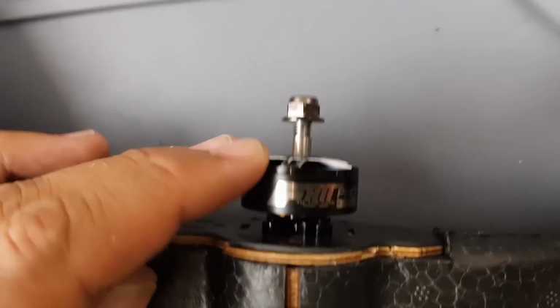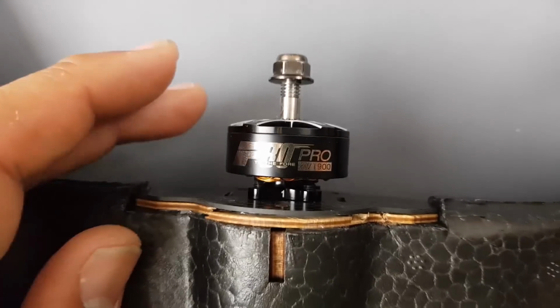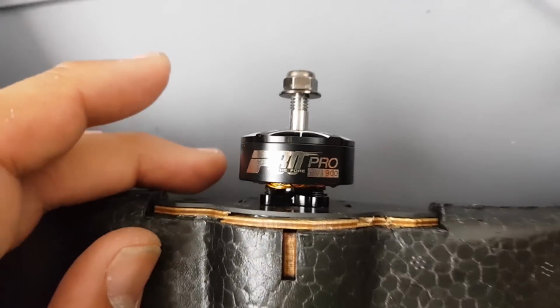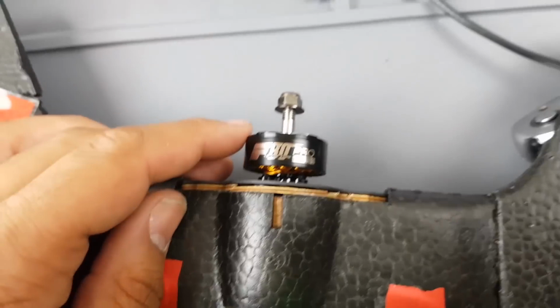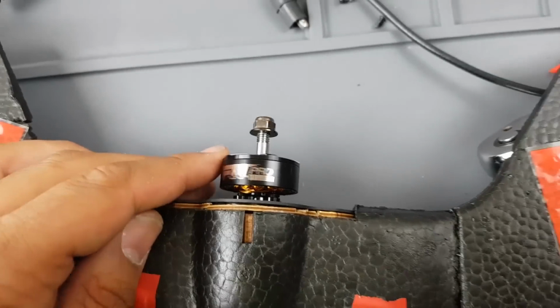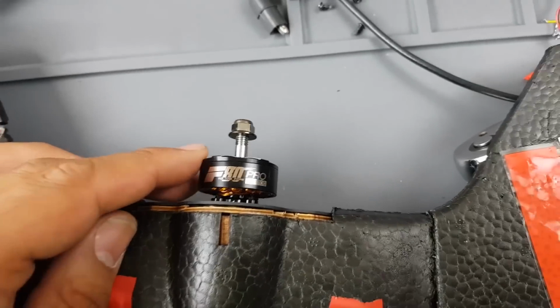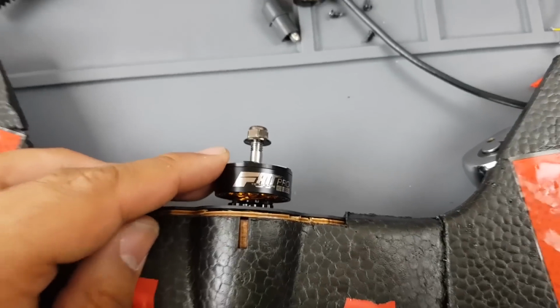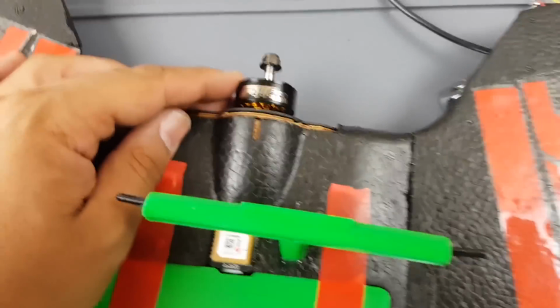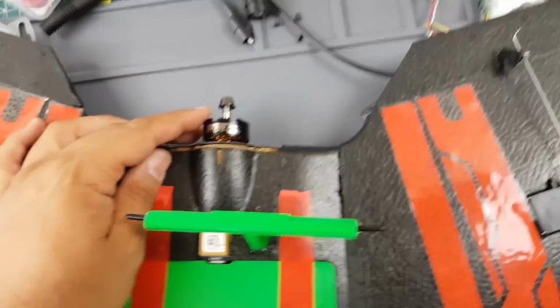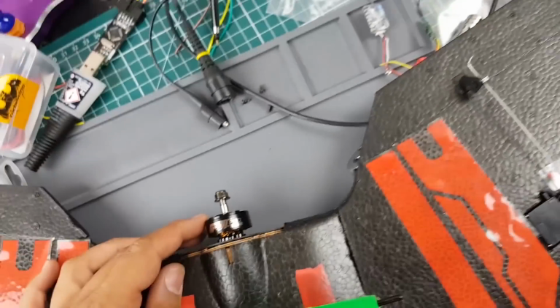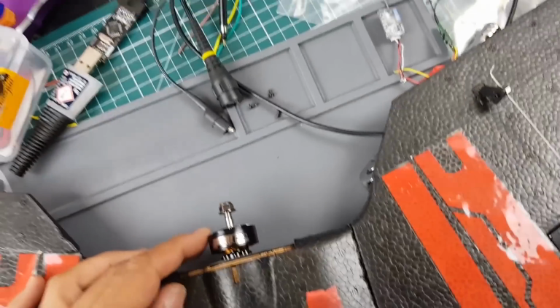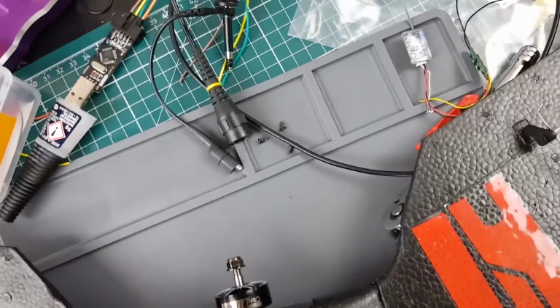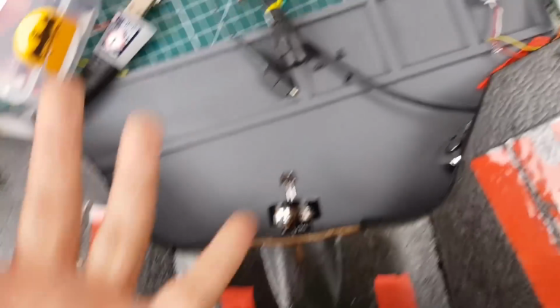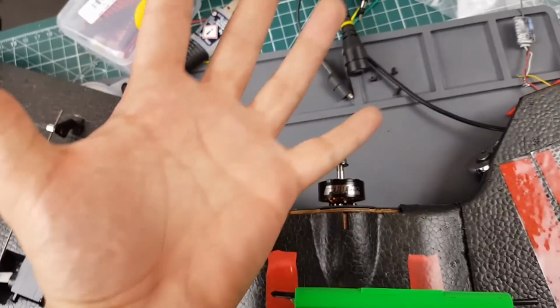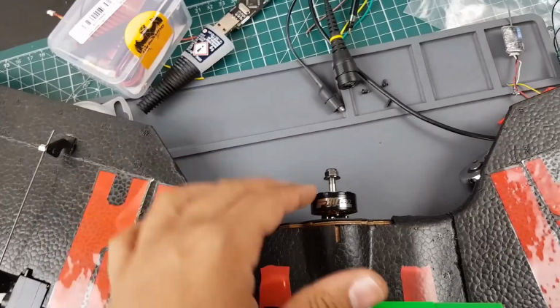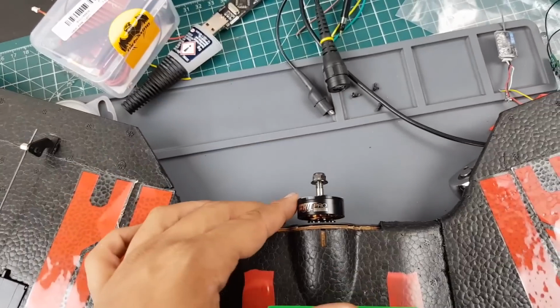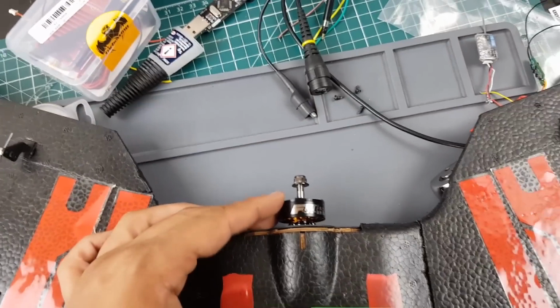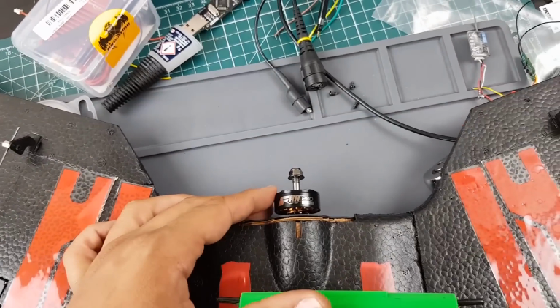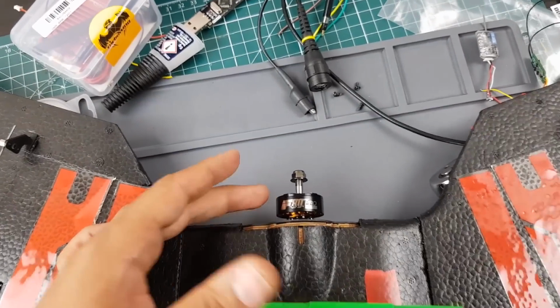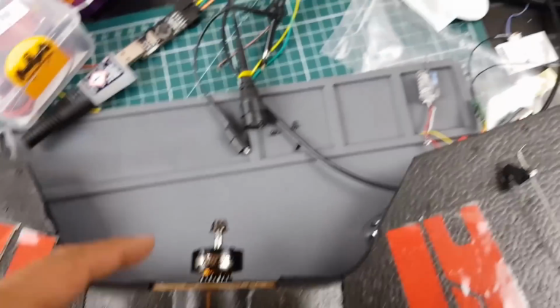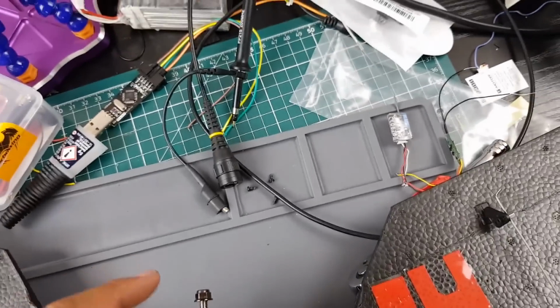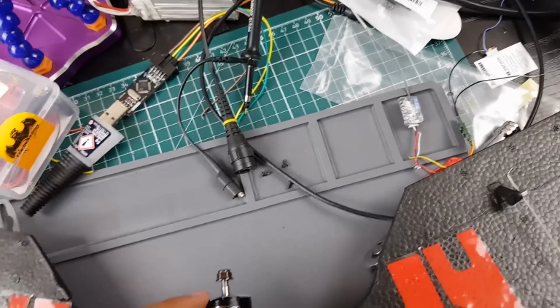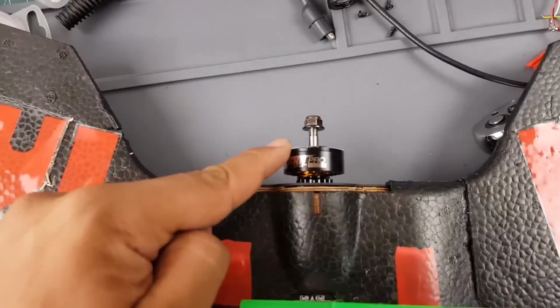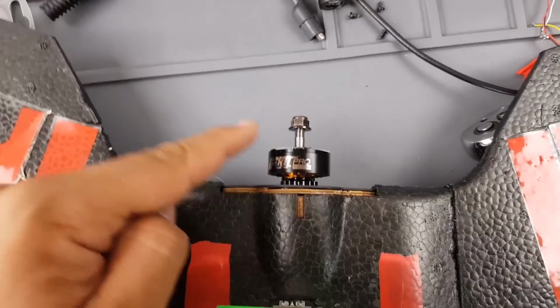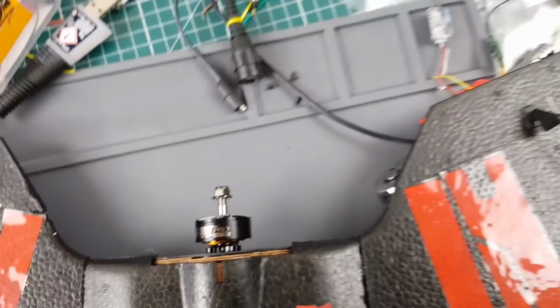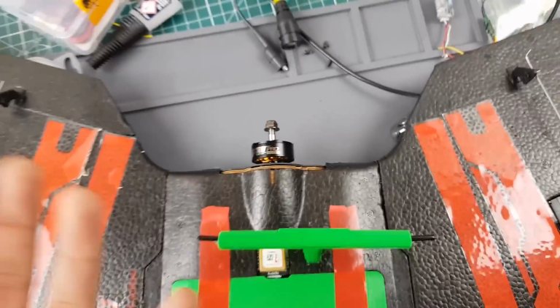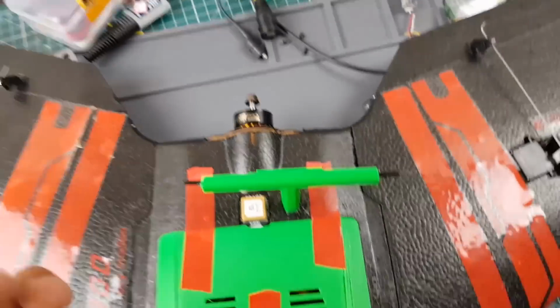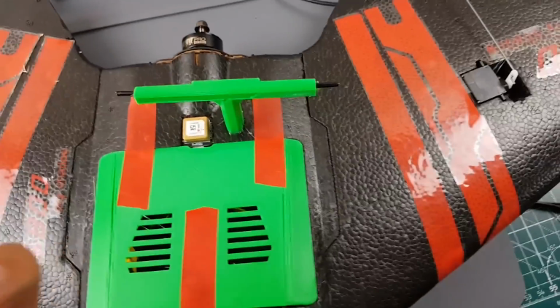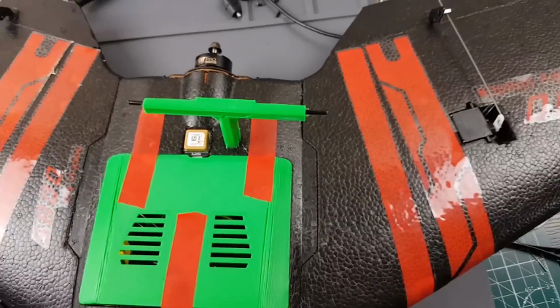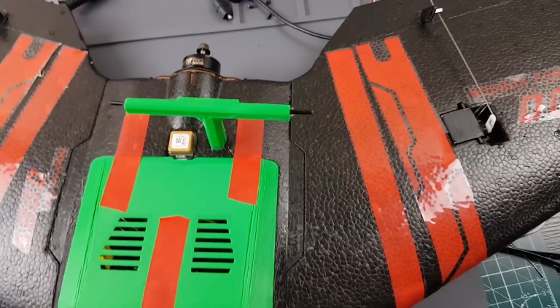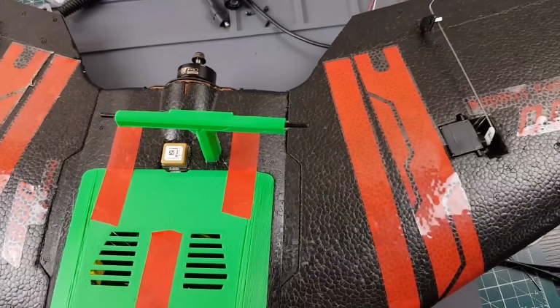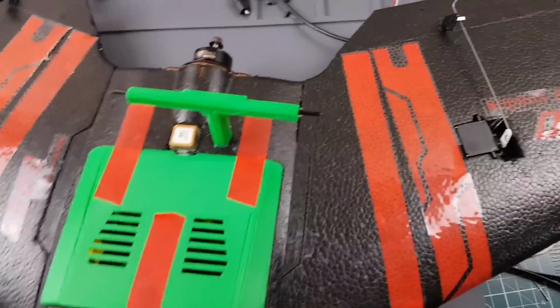T-Motor actually provided me with their new F80 Pros the other day, which was really nice of them. They gave me five F80 Pros in 1900kV and 2500kV. I decided to use one of the 1900kV motors because I wanted this to be for long-endurance flights.